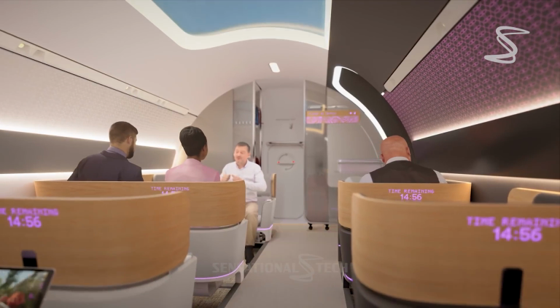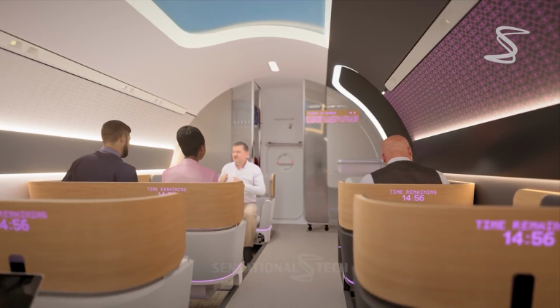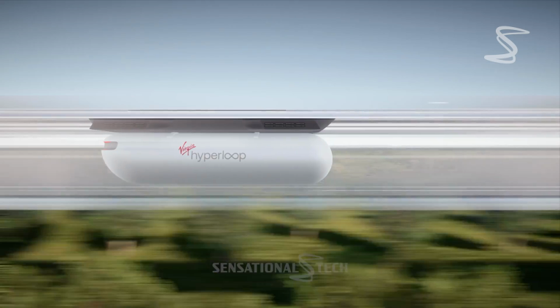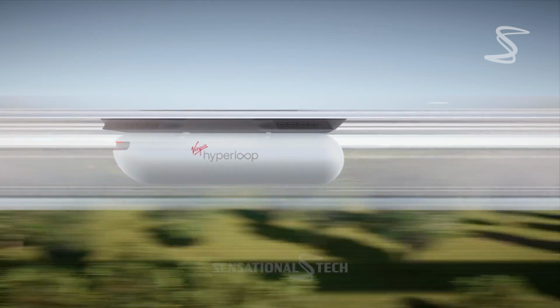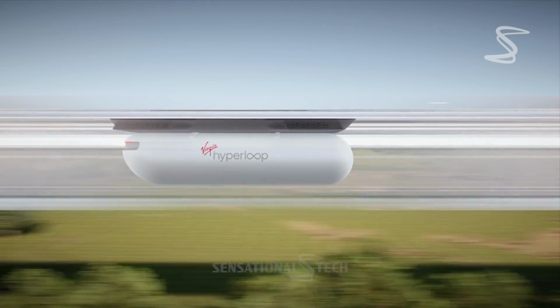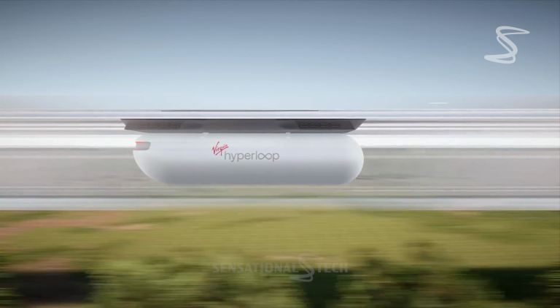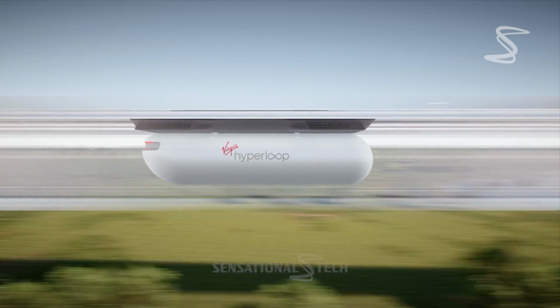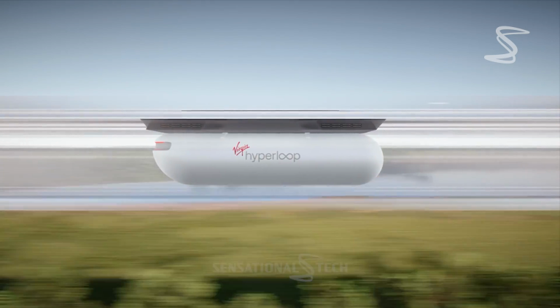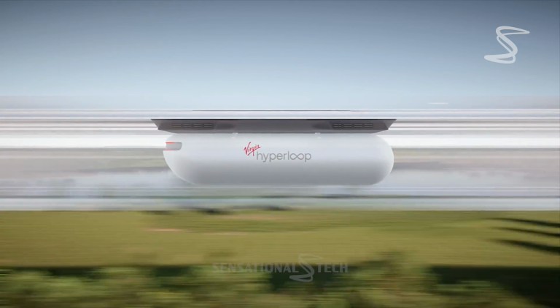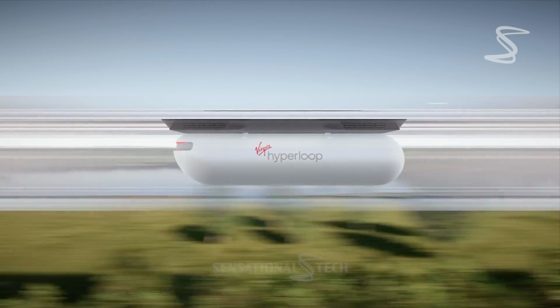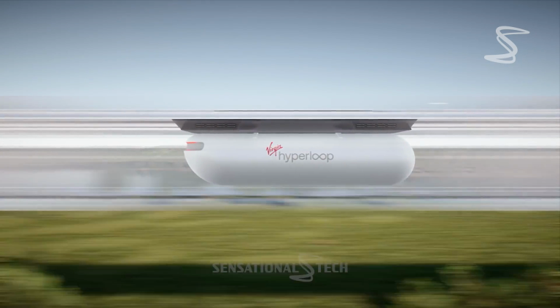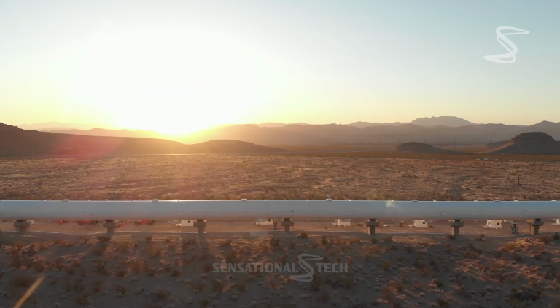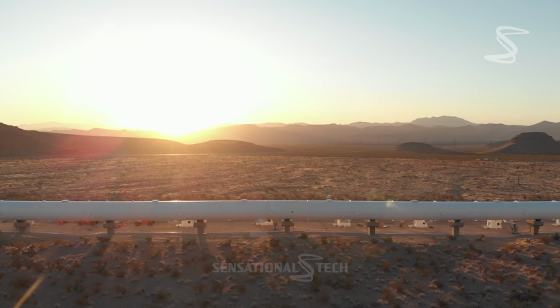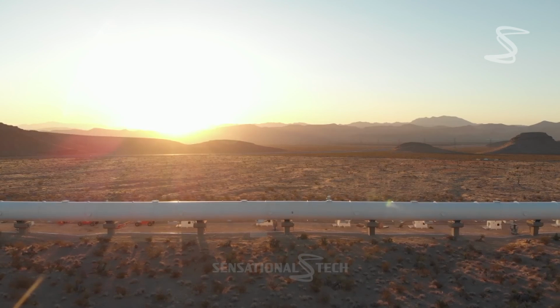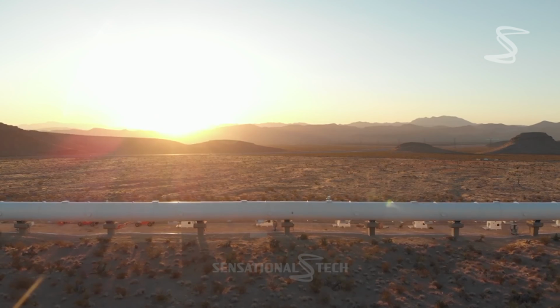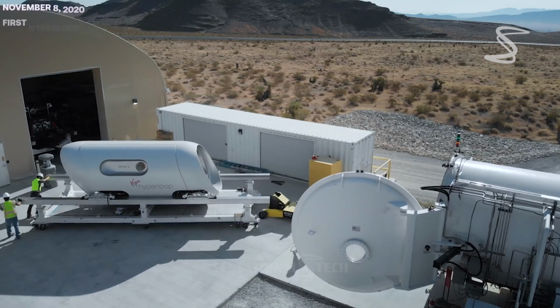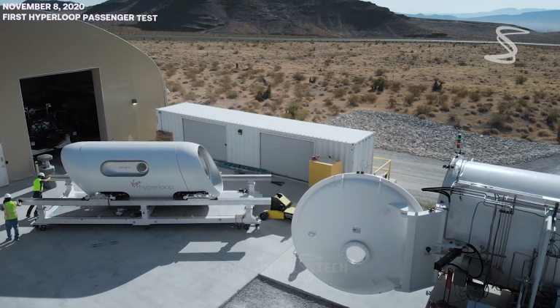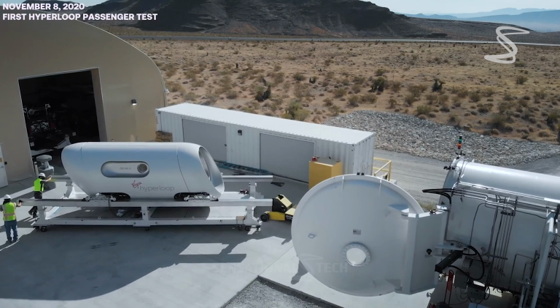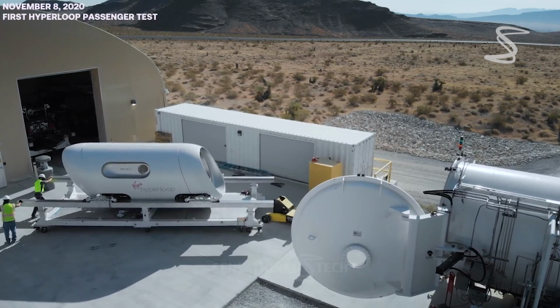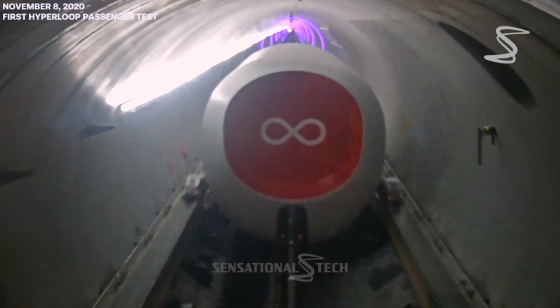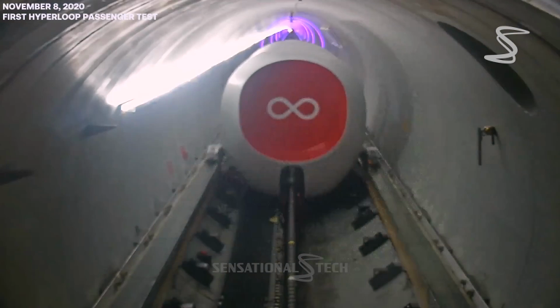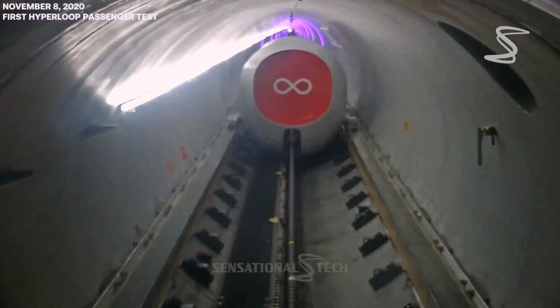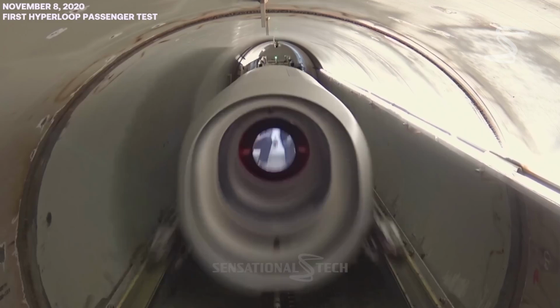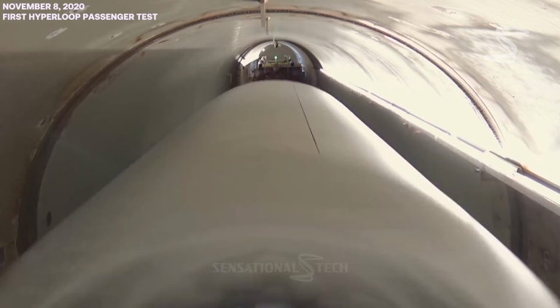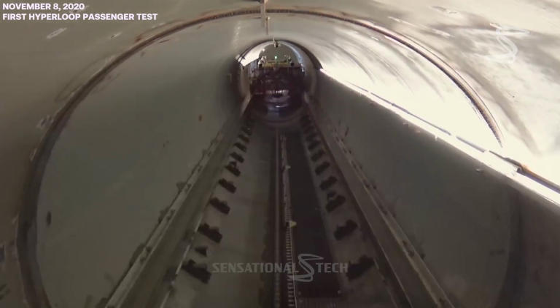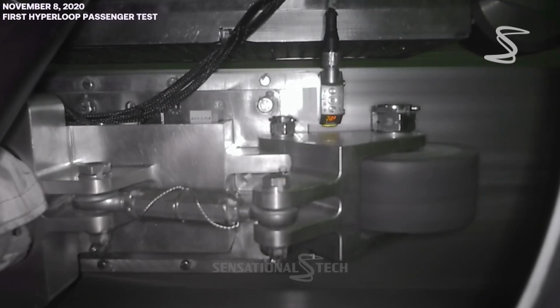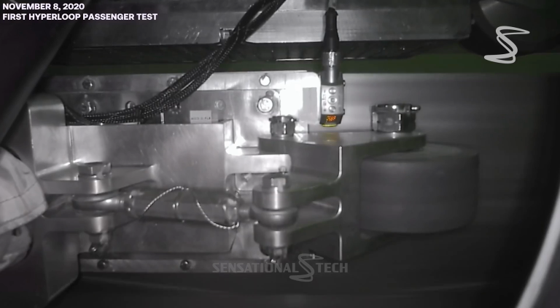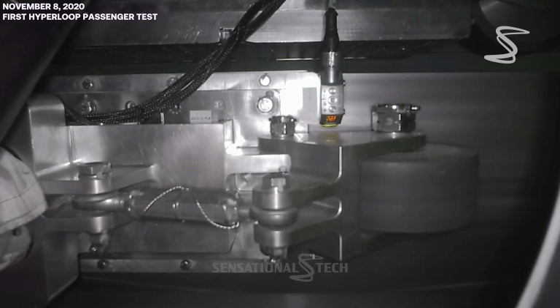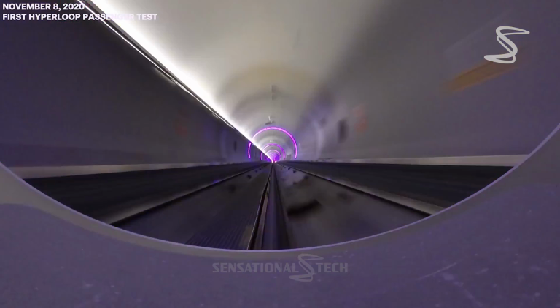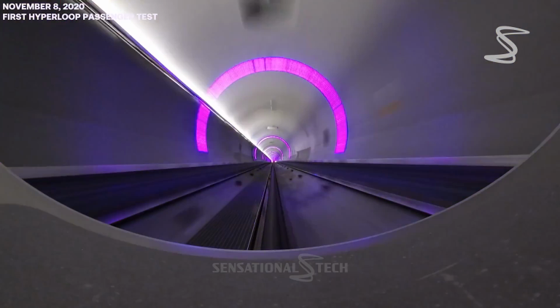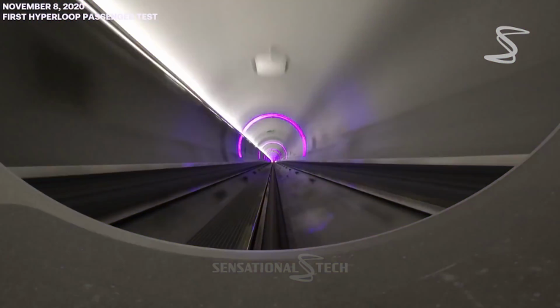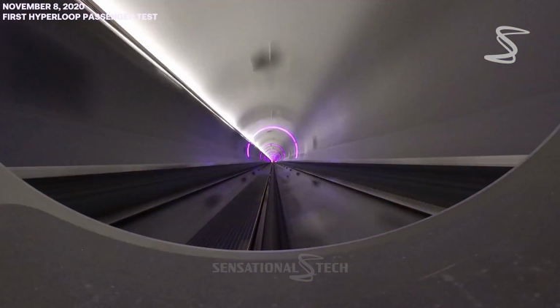The technology was first proposed by entrepreneur Elon Musk in 2013, but it is now being developed and tested by a company called Virgin Hyperloop.